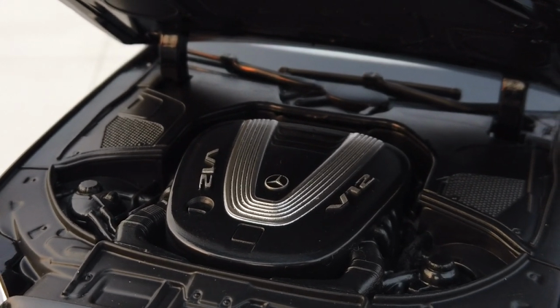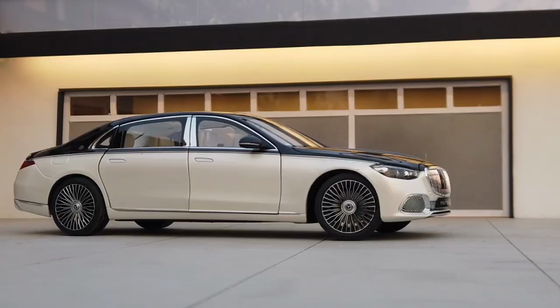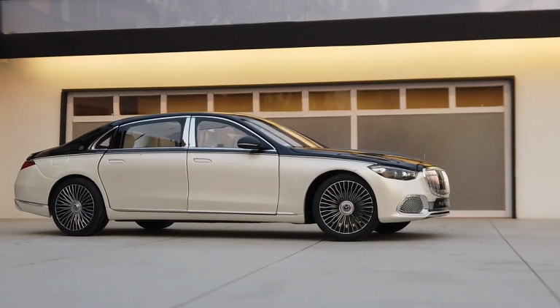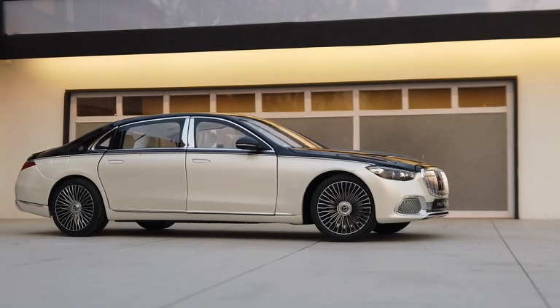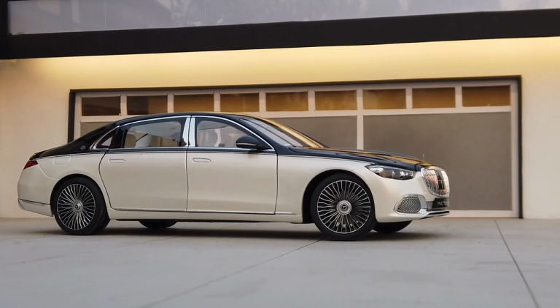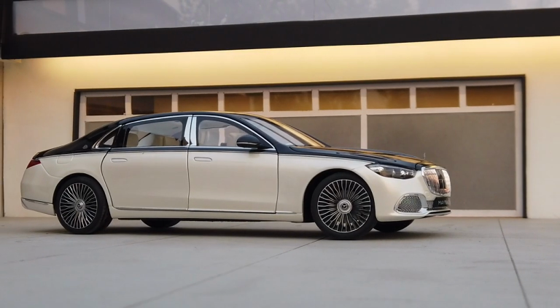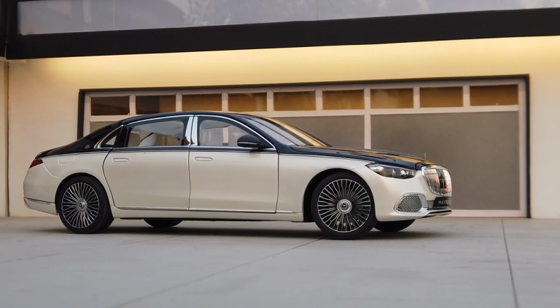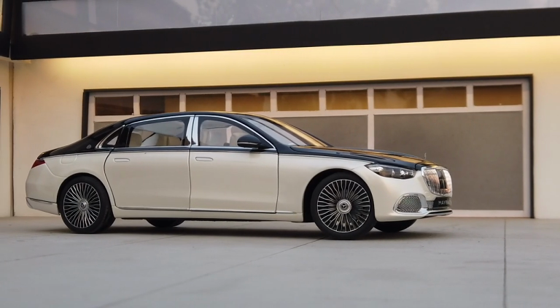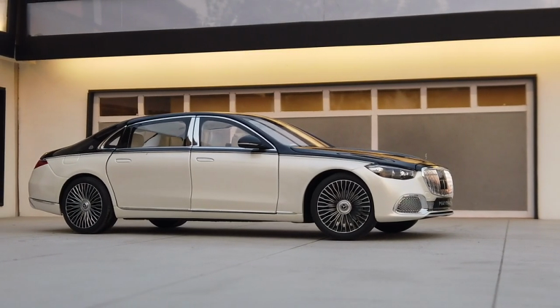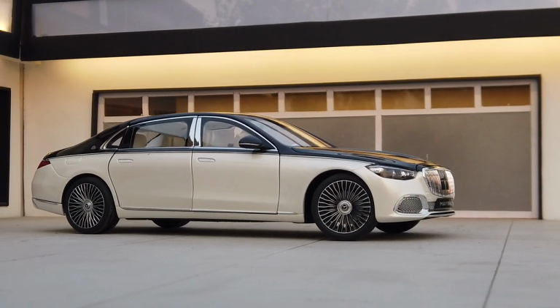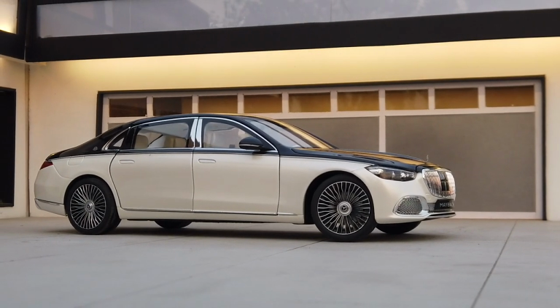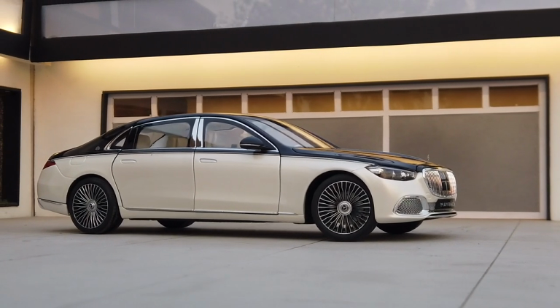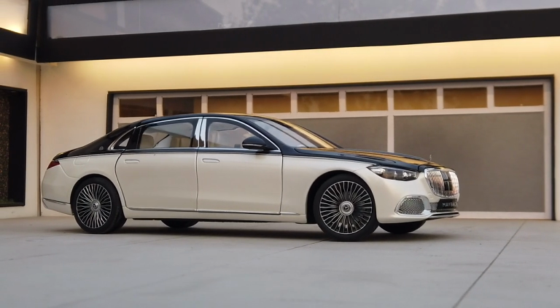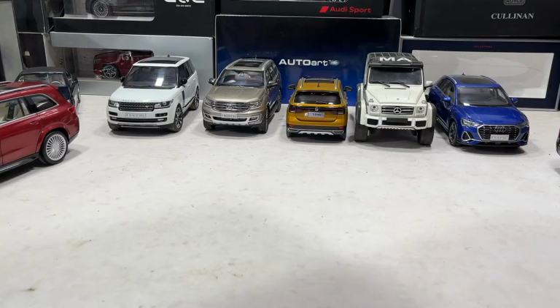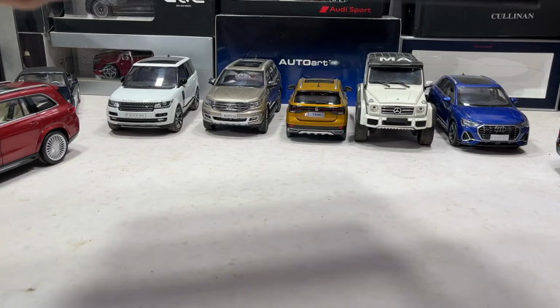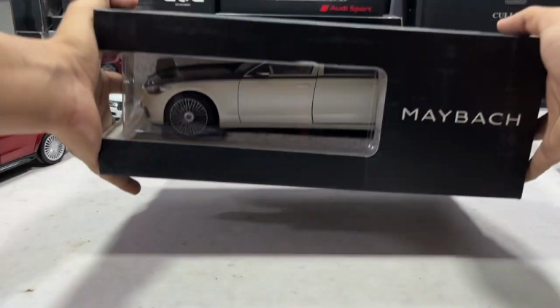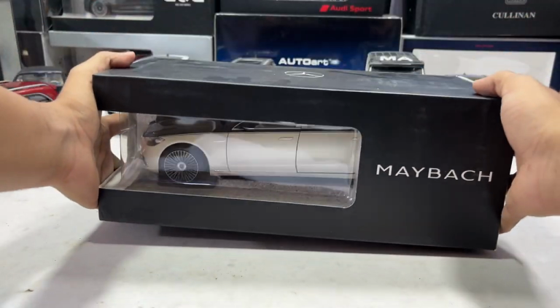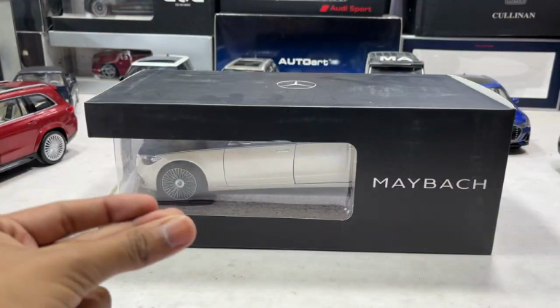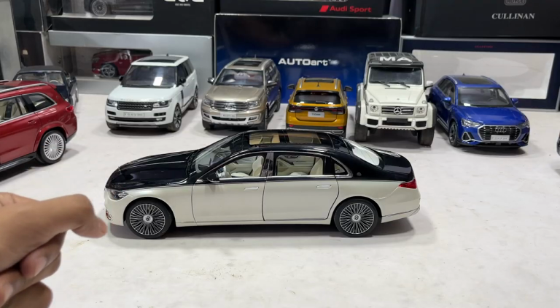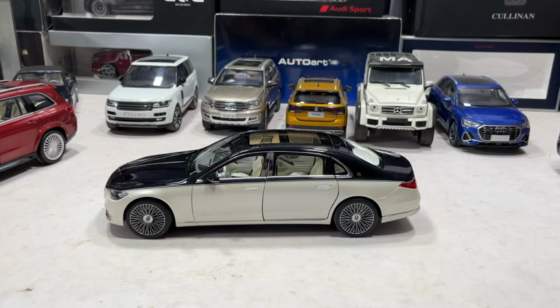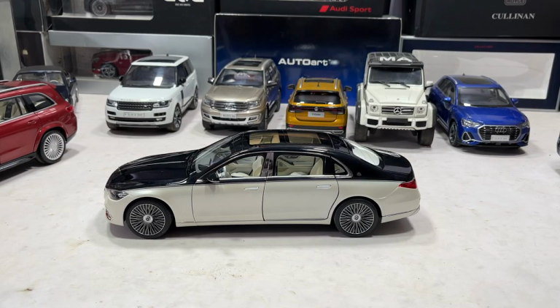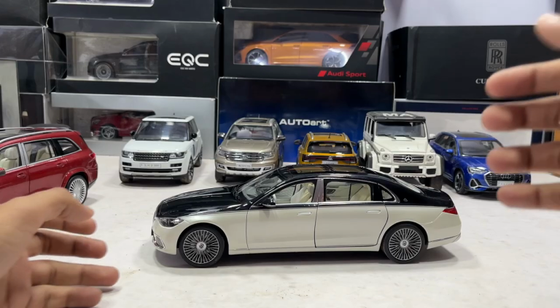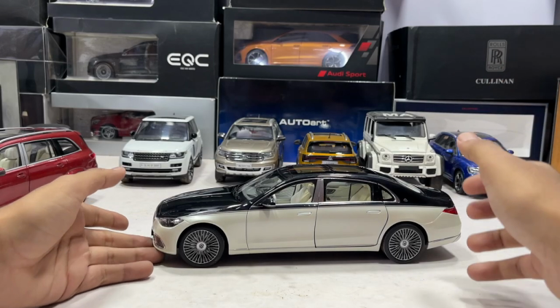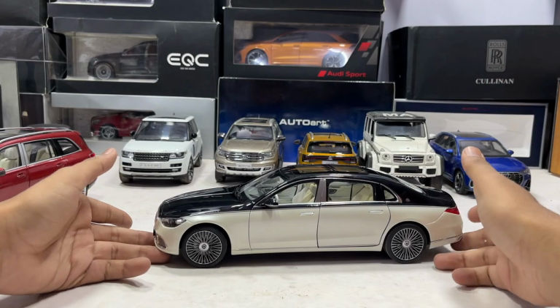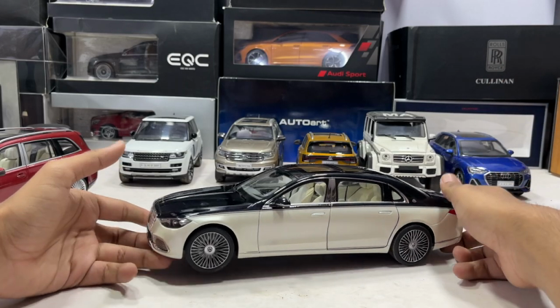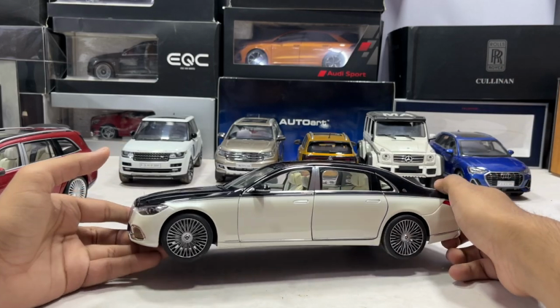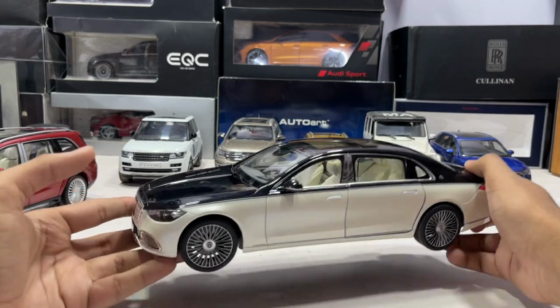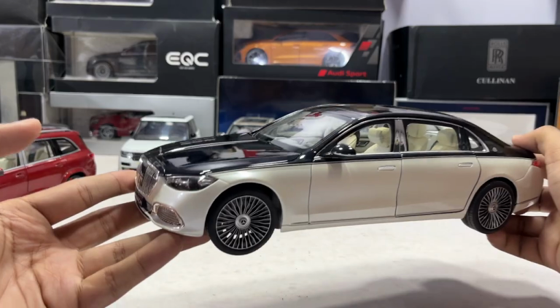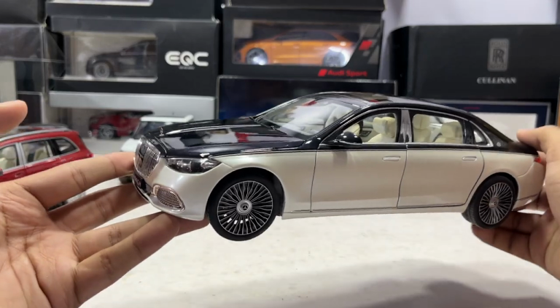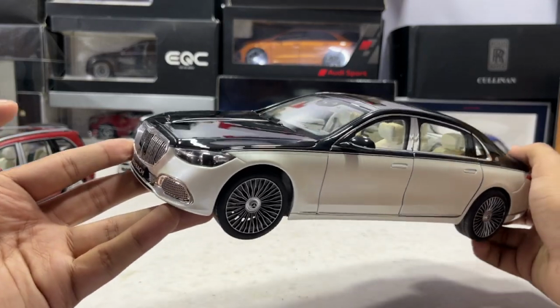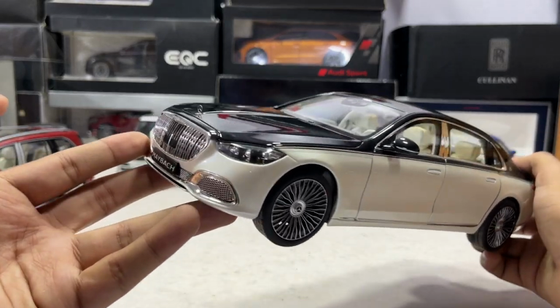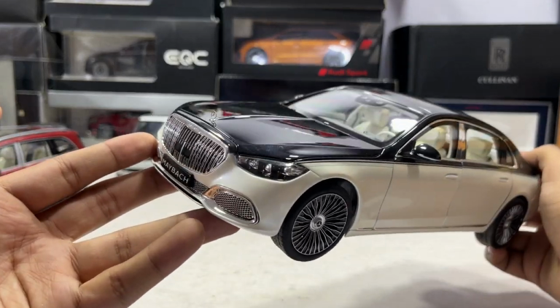This is the miniature scale model of the ultra luxury Mercedes Maybach S680. I personally like the wheels and this dual tone paint job on this model.